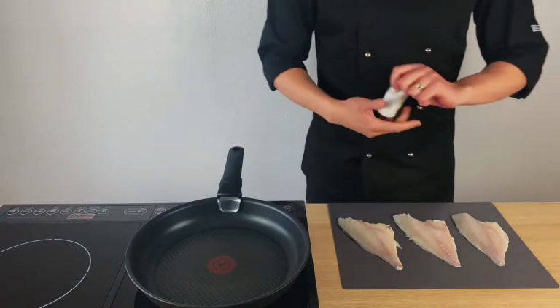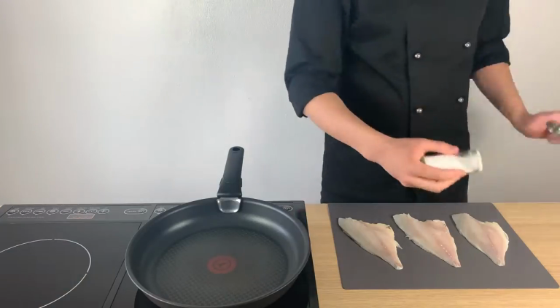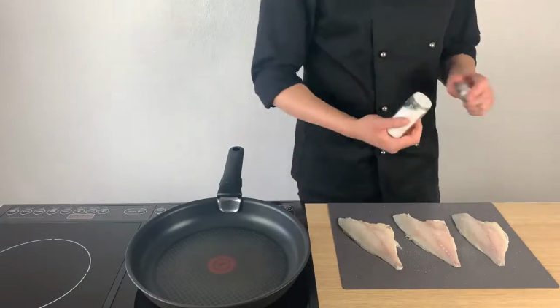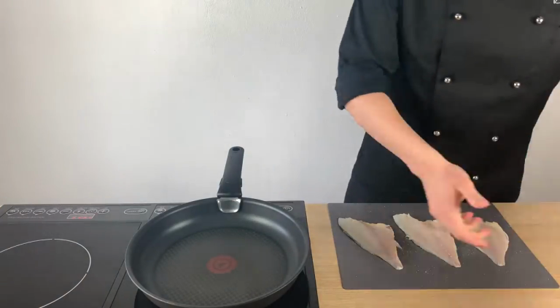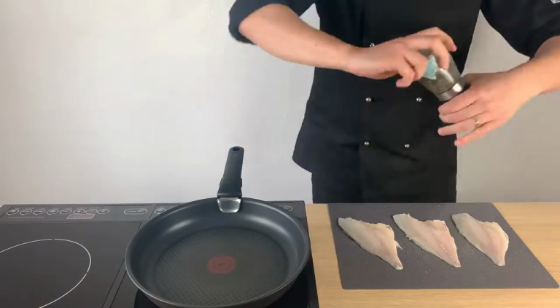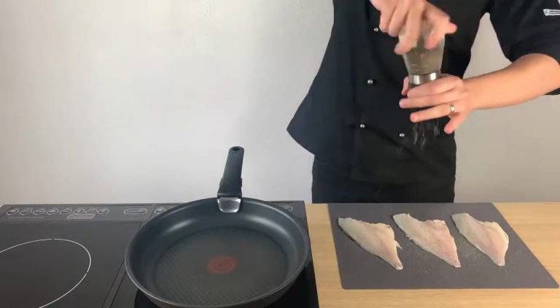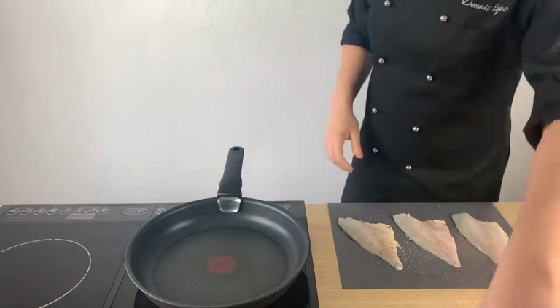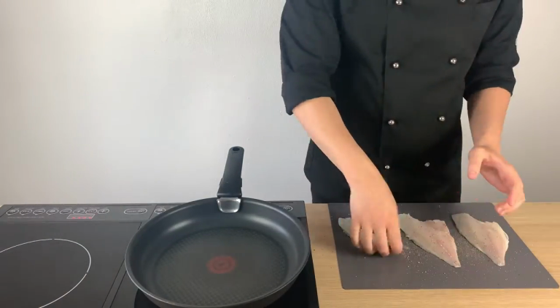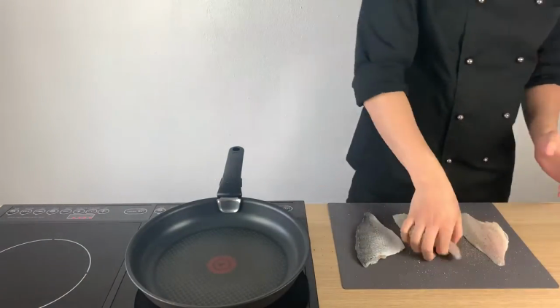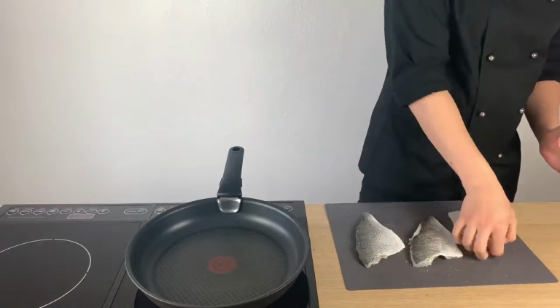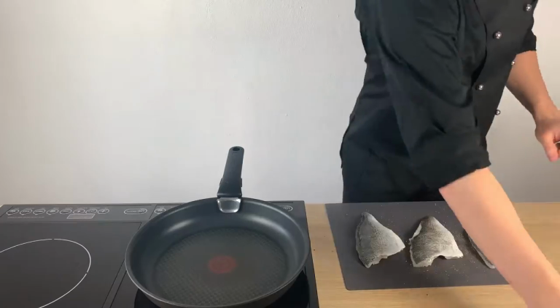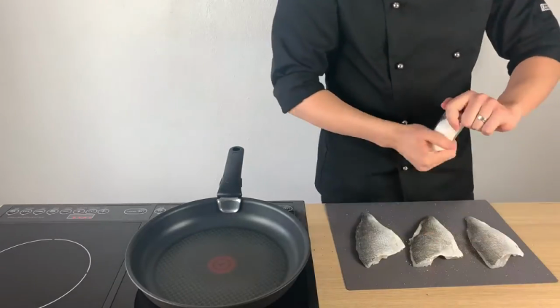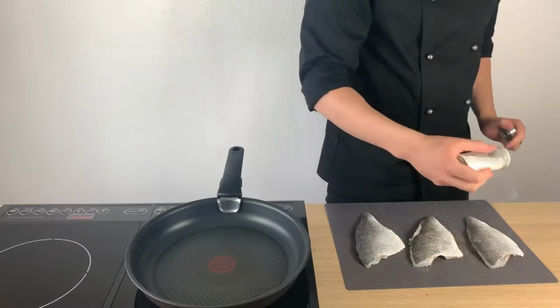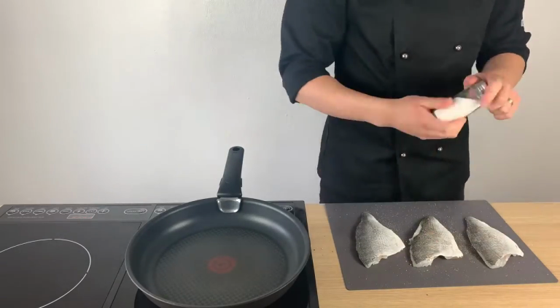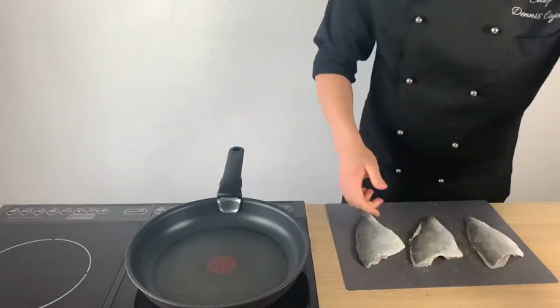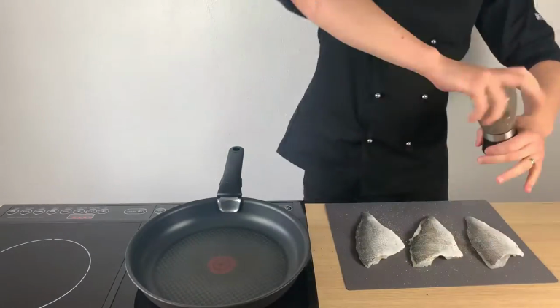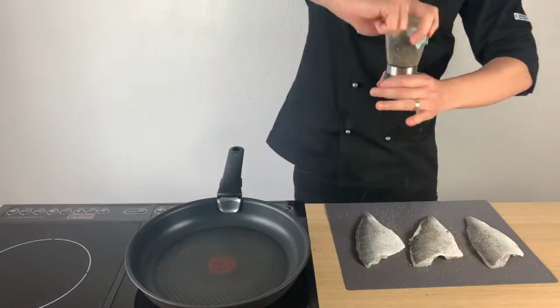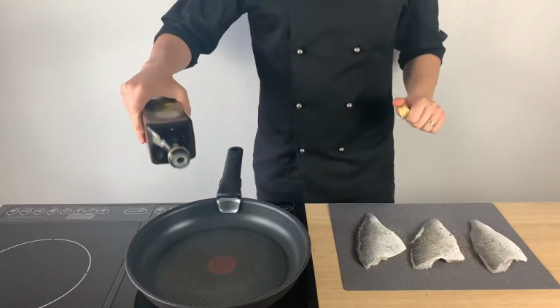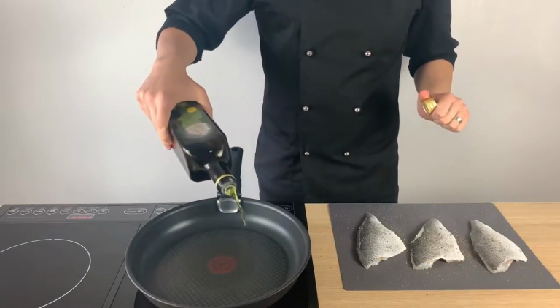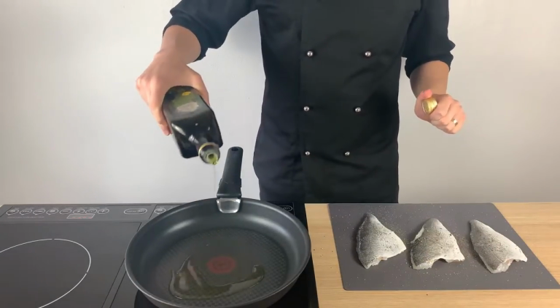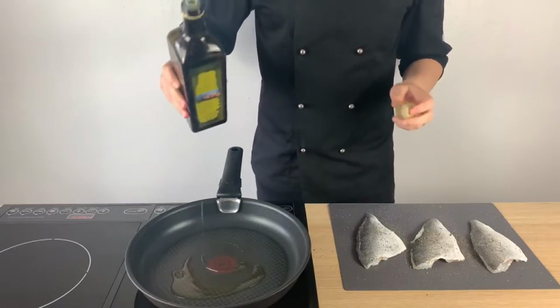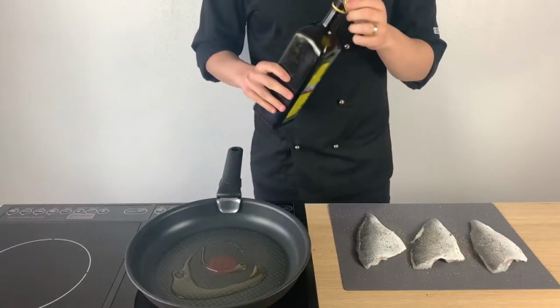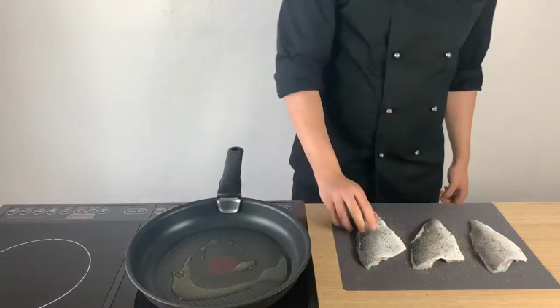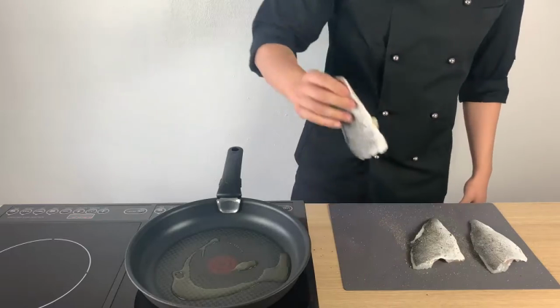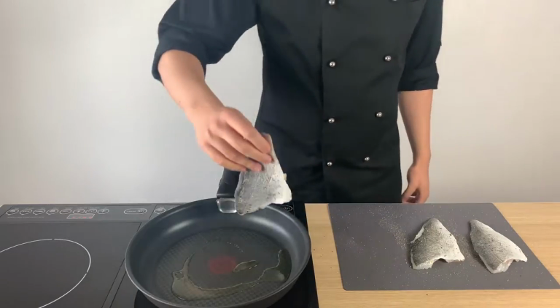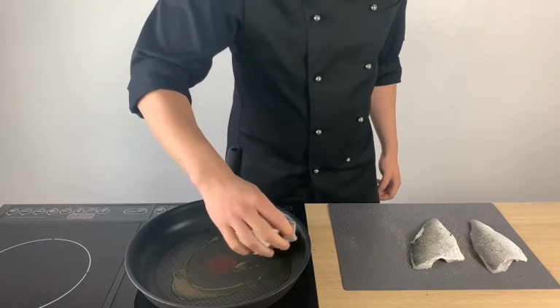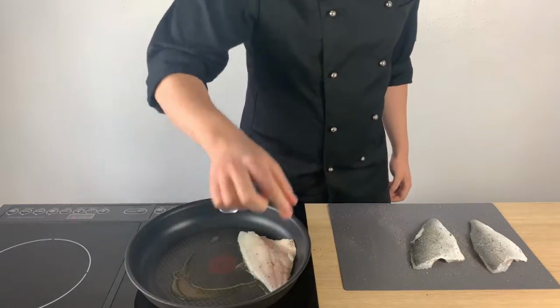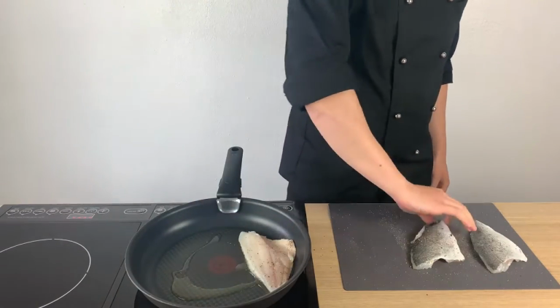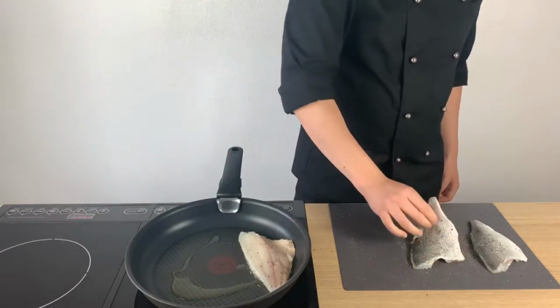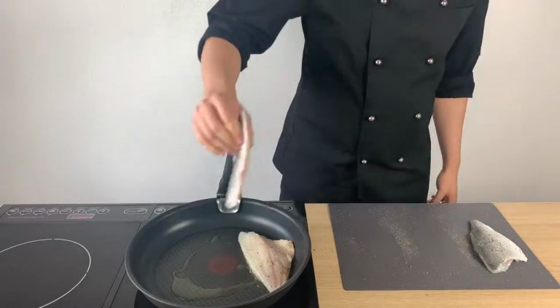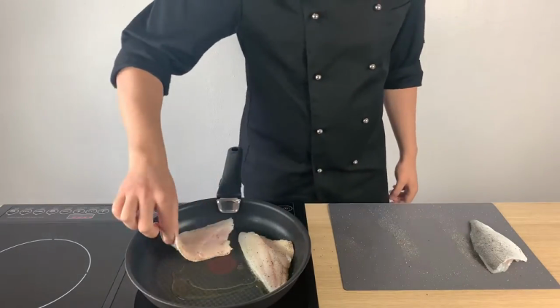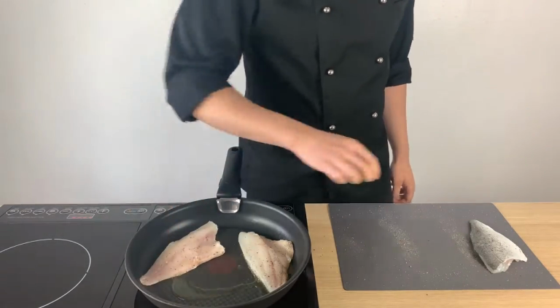First make sure you wash the fish and pat it dry. We will season the fish on both sides with salt and pepper. Then add a drizzle of extra virgin olive oil into a hot pan and we will place the fish with the skin side down, as we want a nice crispy skin.